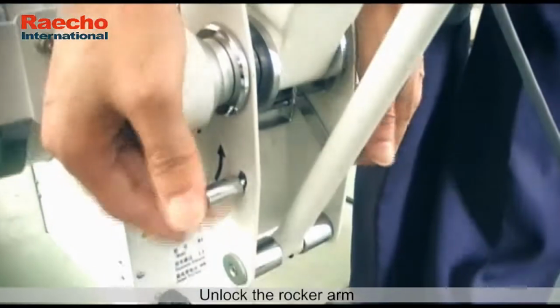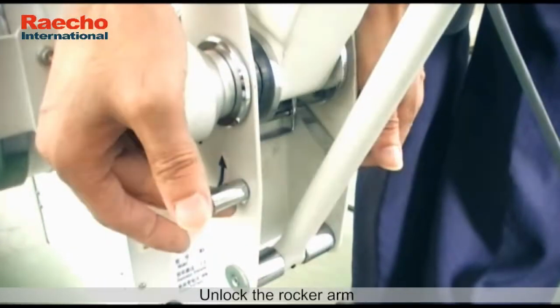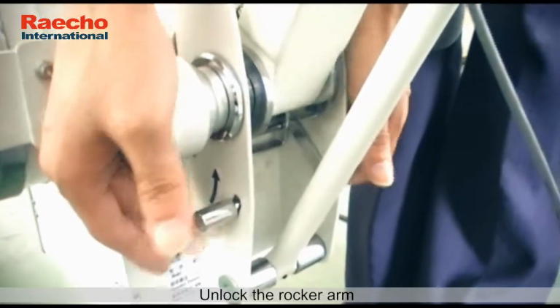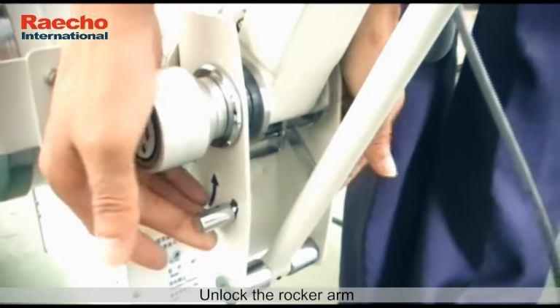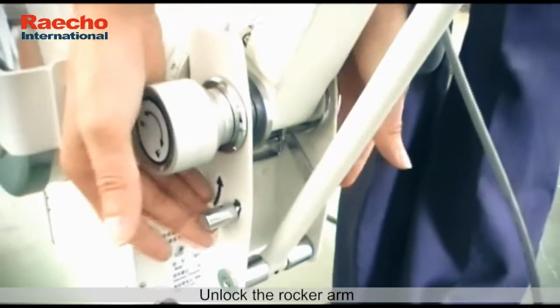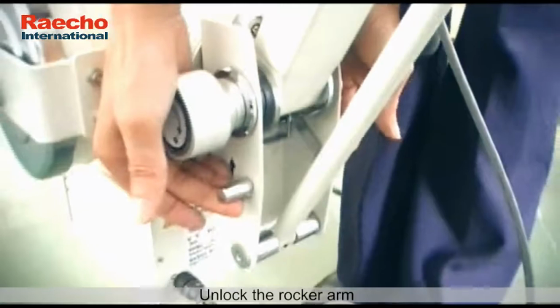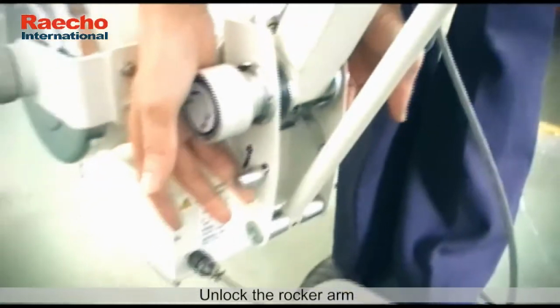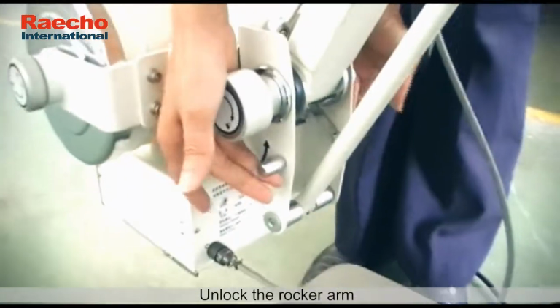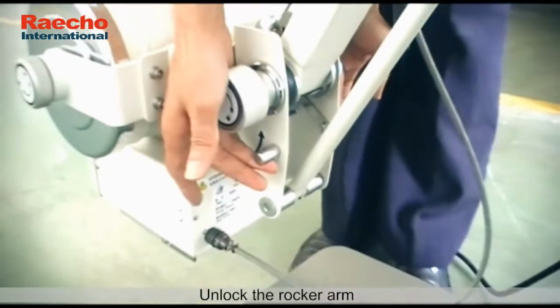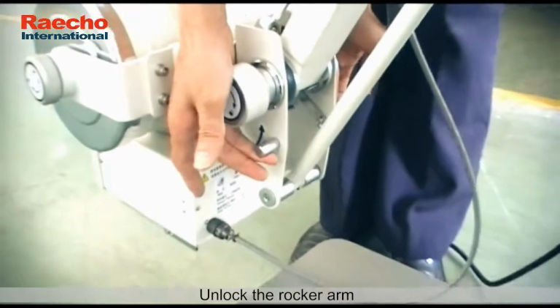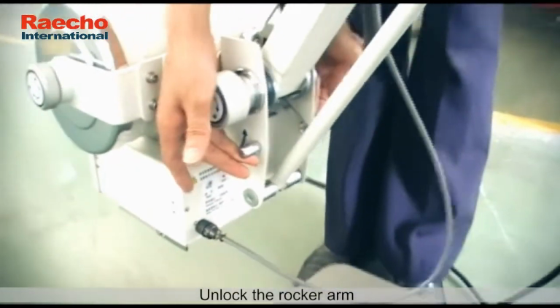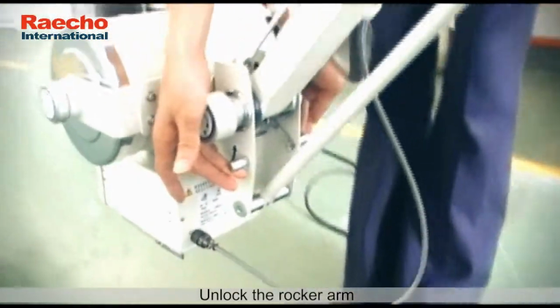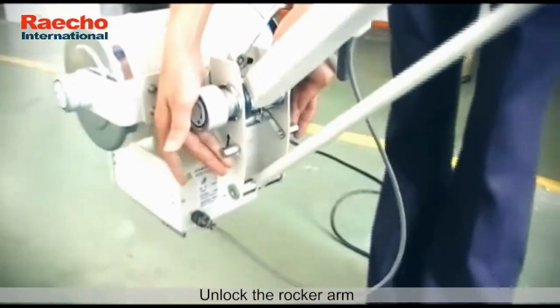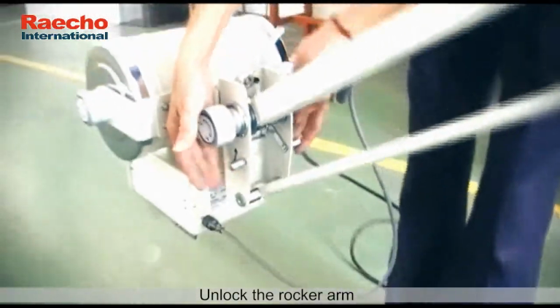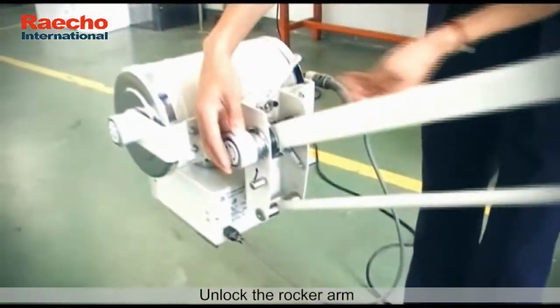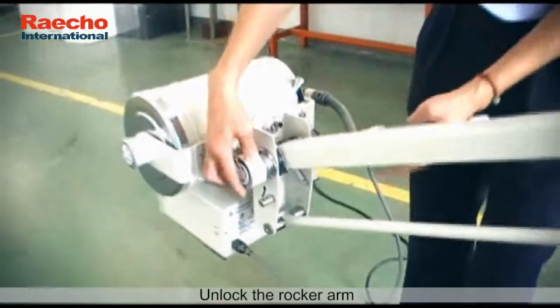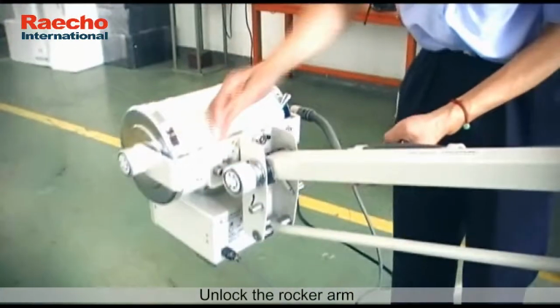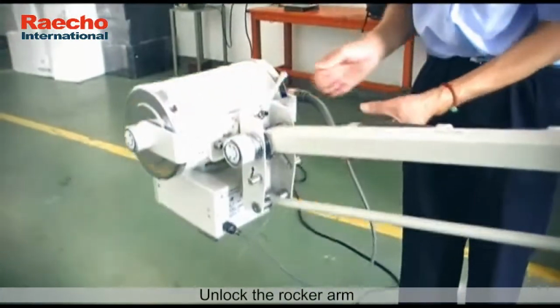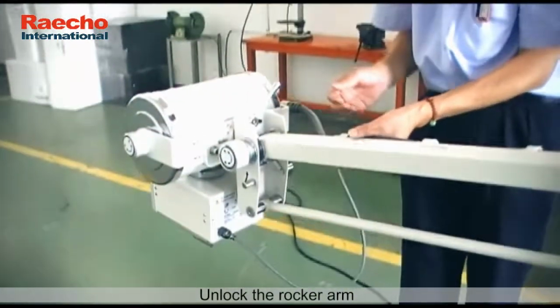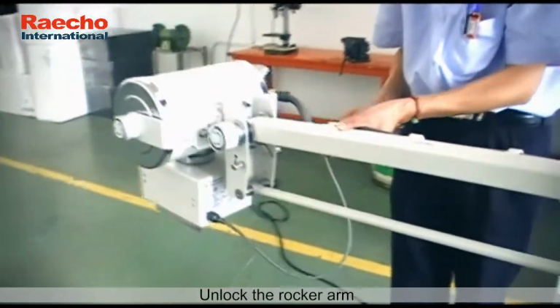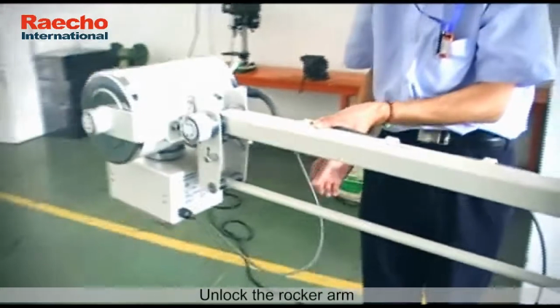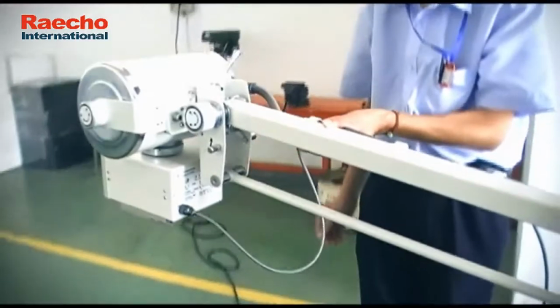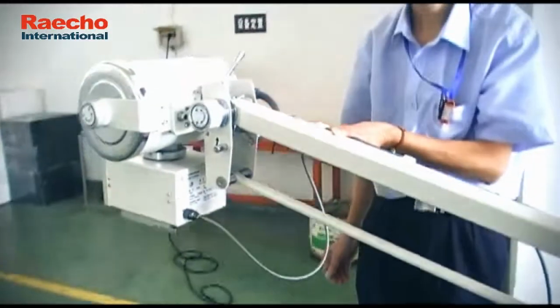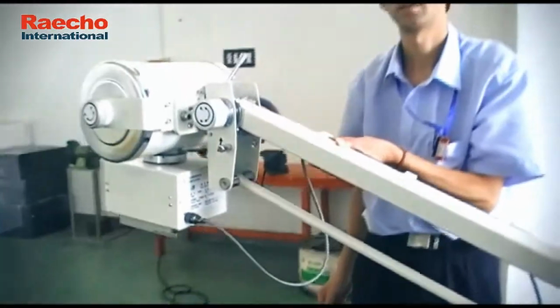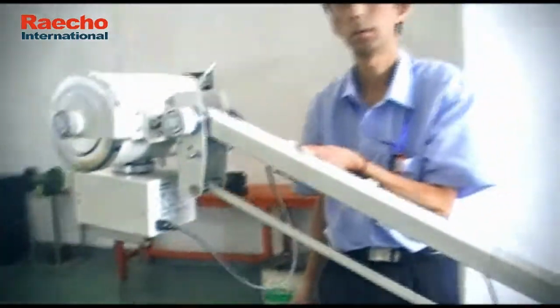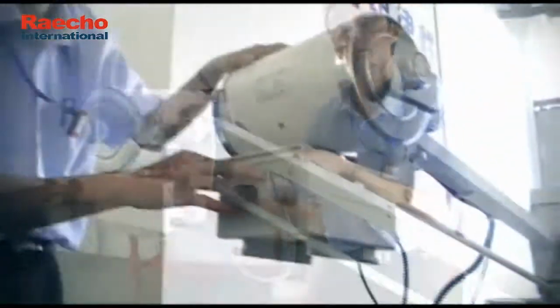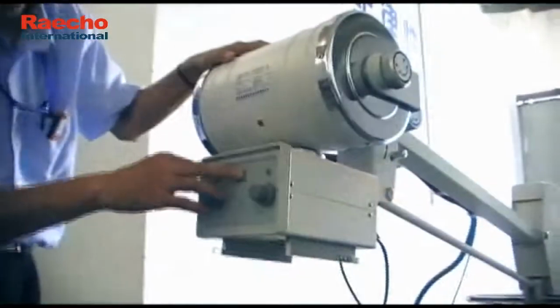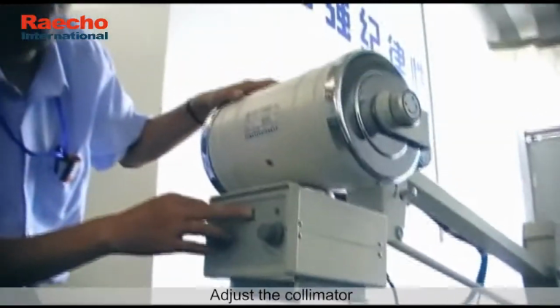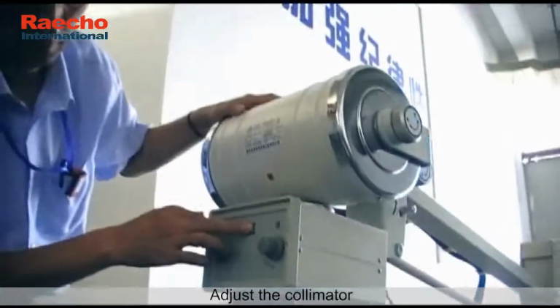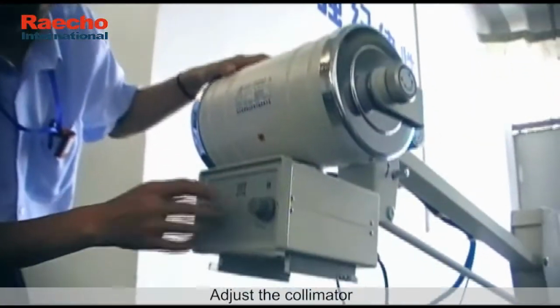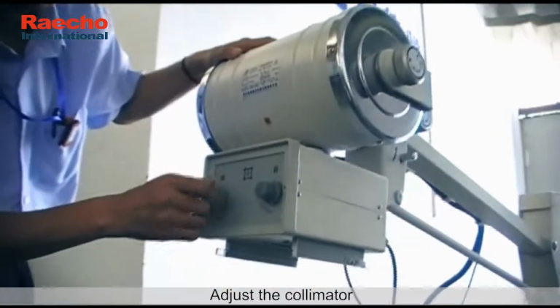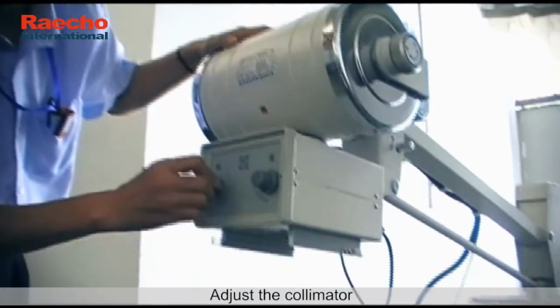Unlock the rocker arm, then adjust the collimator.